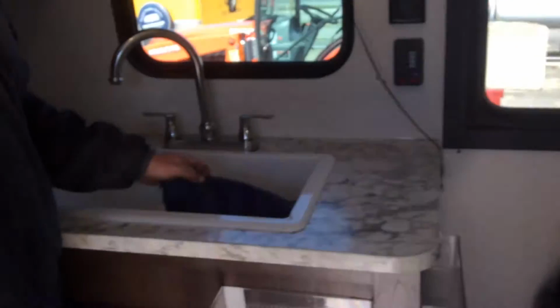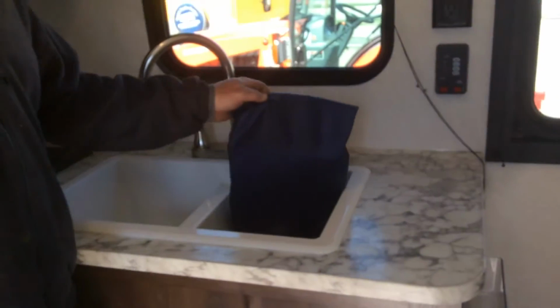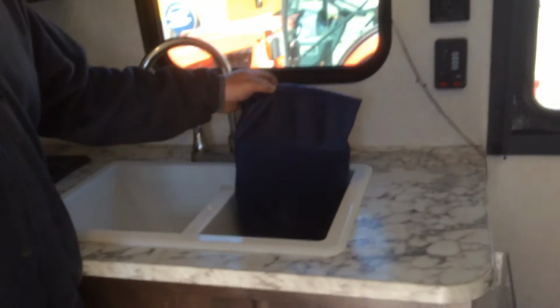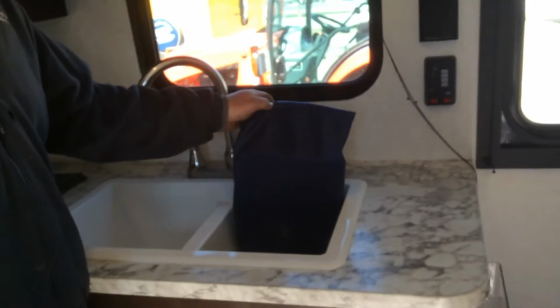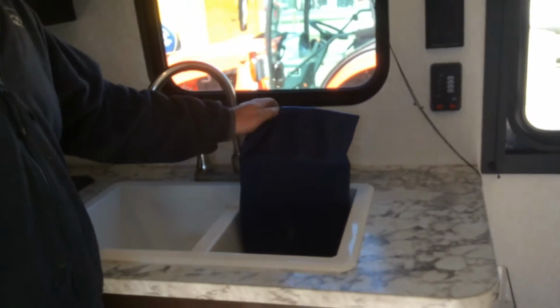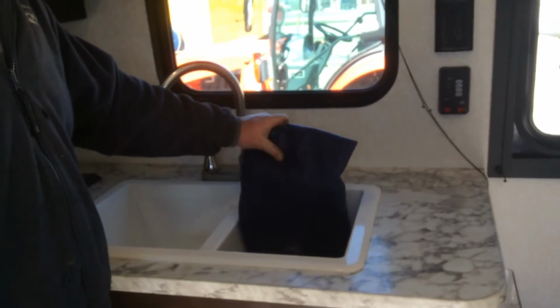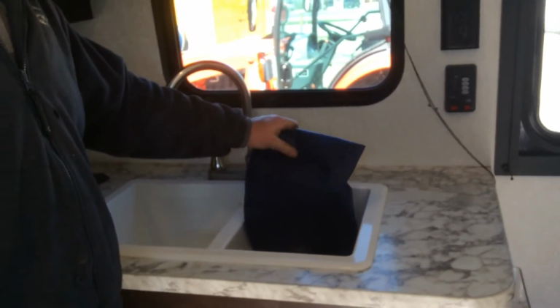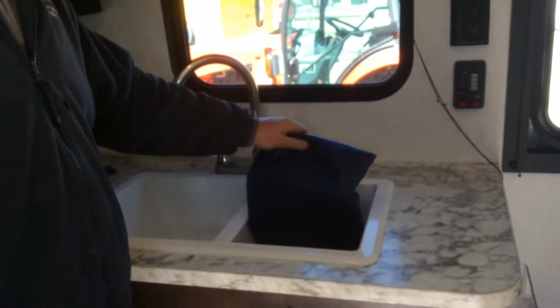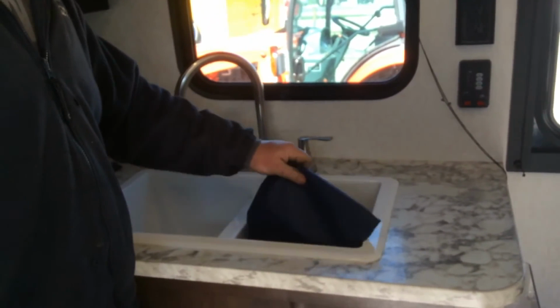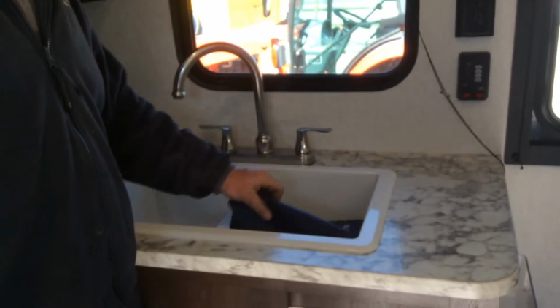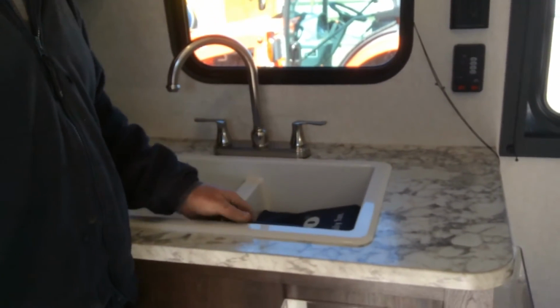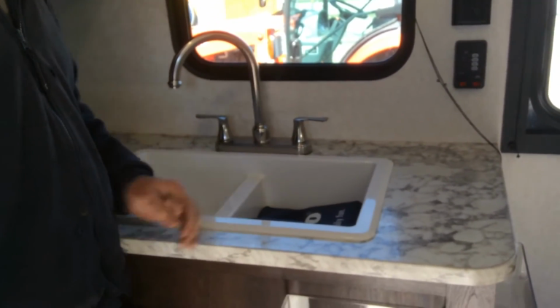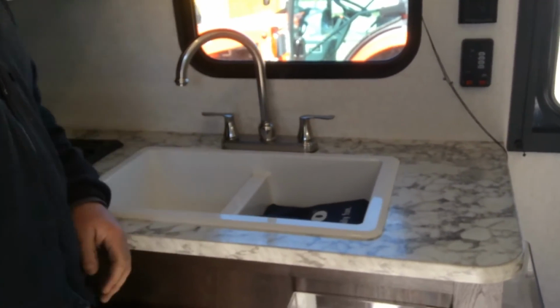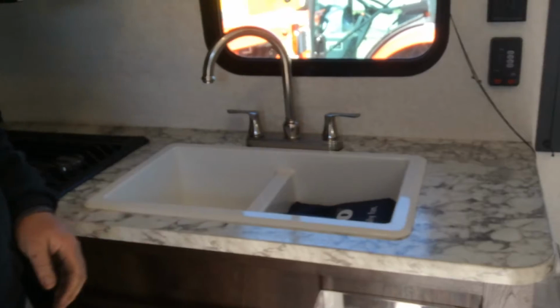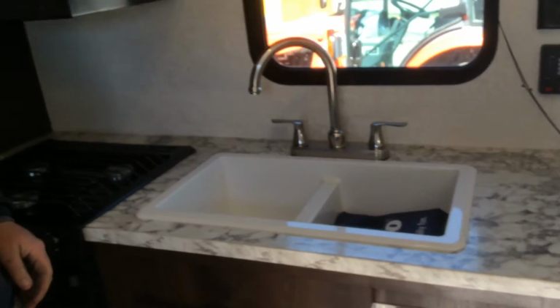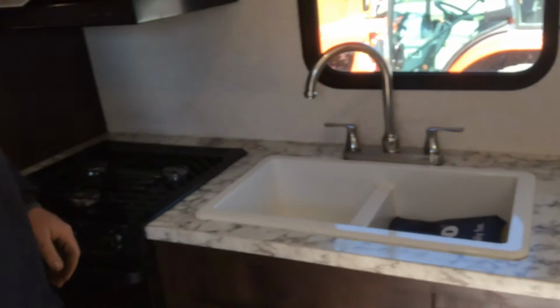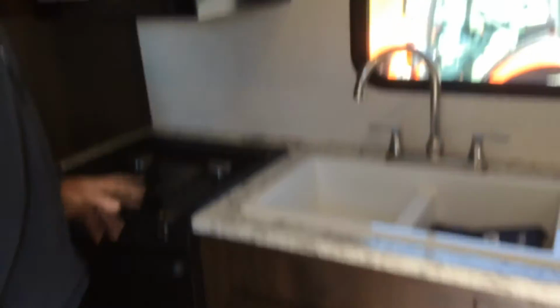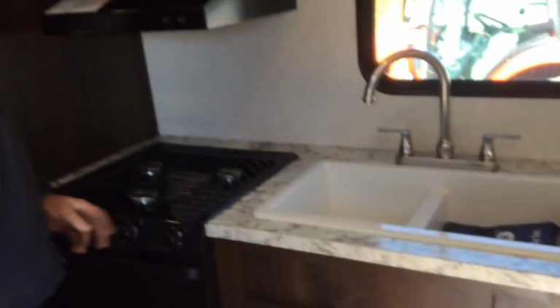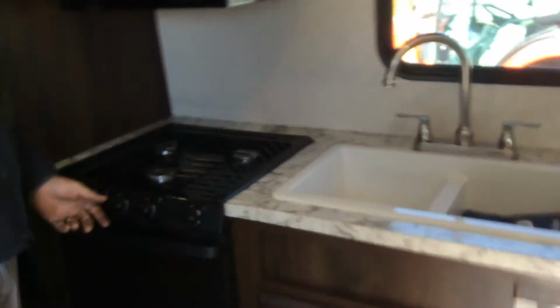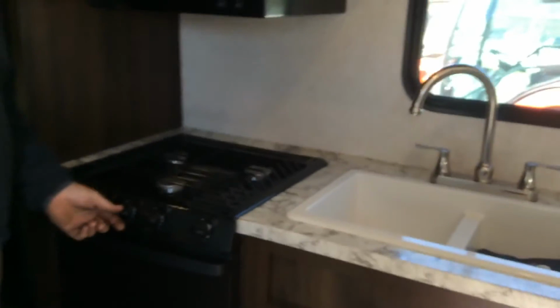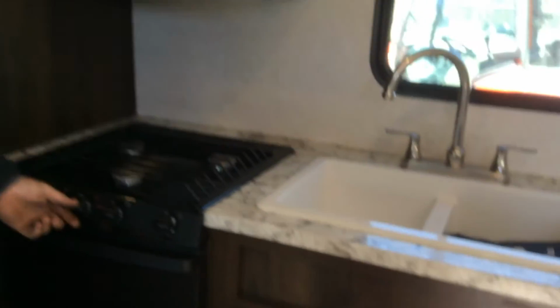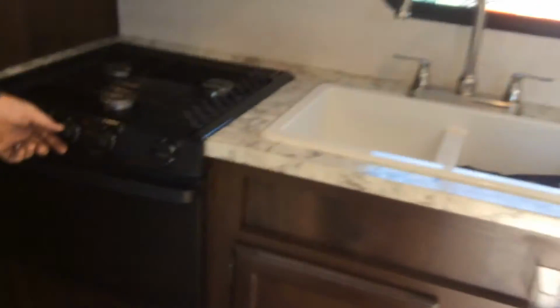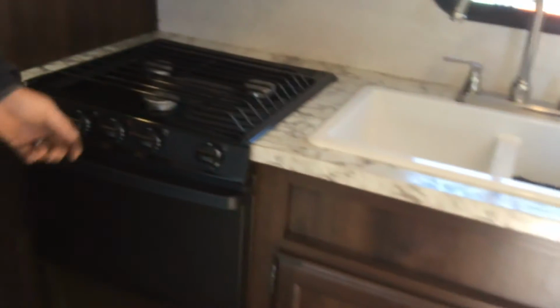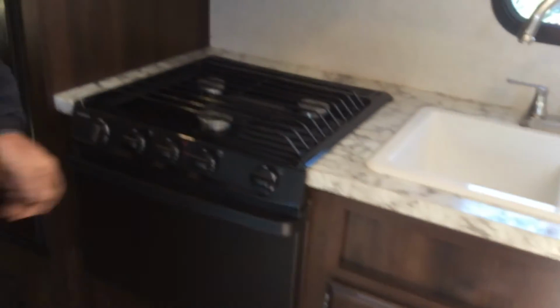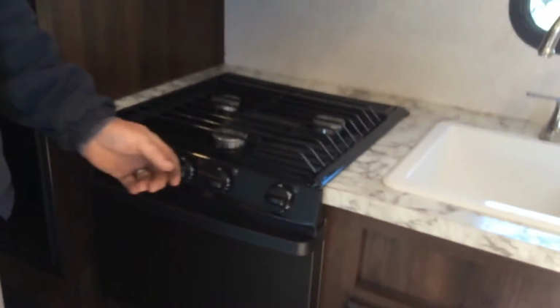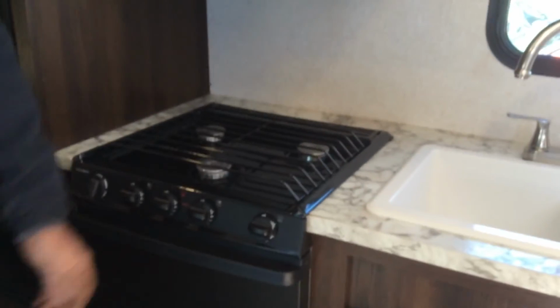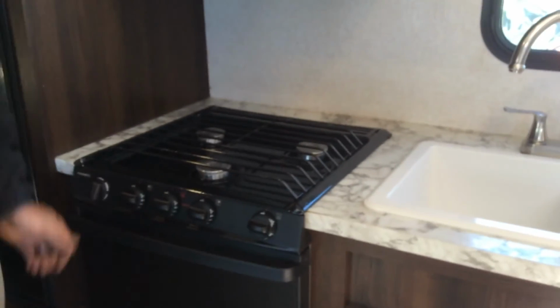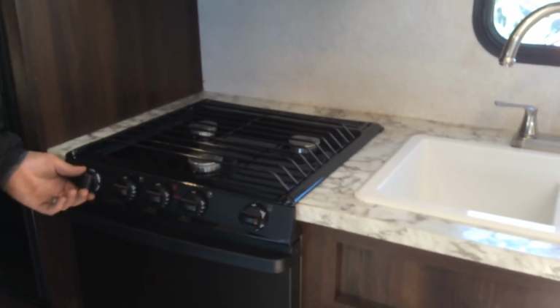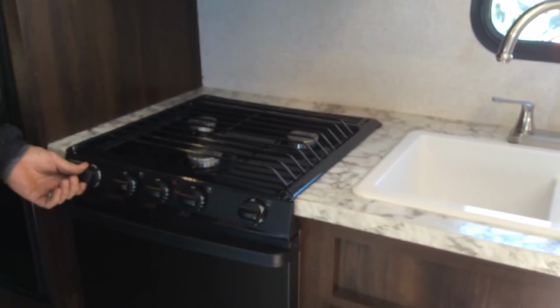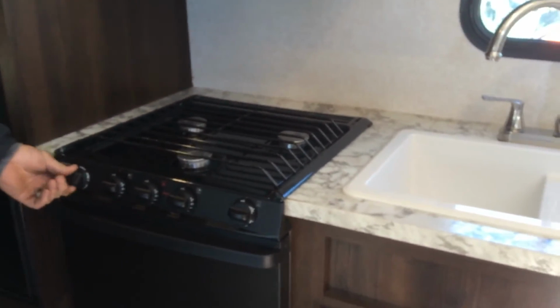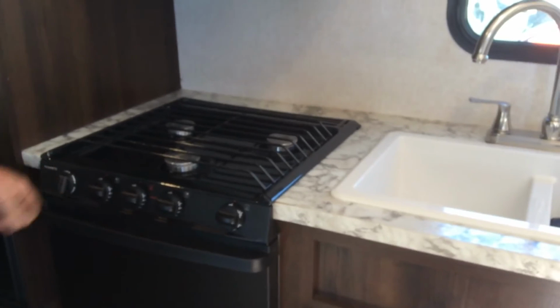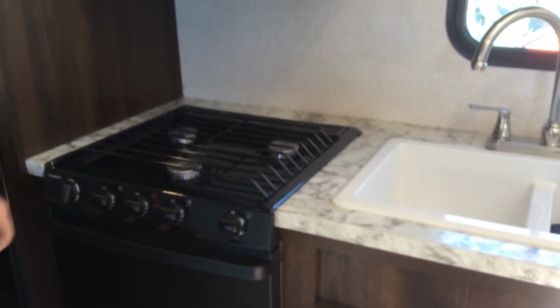In the sink, the owner's manual is in here for you, along with the TV remote and two sets of keys. For the stove, just turn on whichever burner you wish and use the igniter here to ignite it.